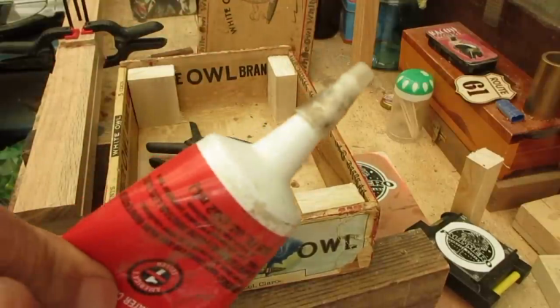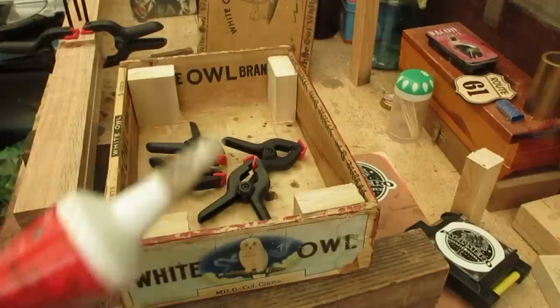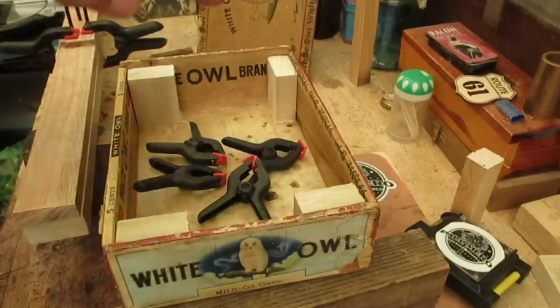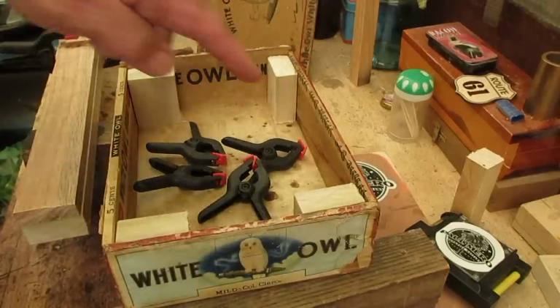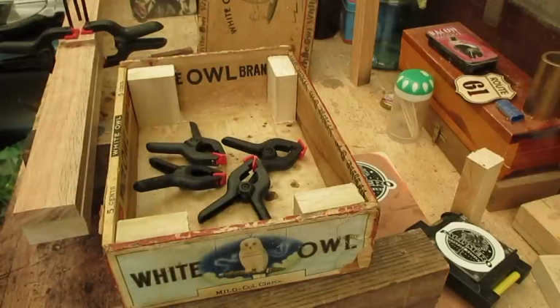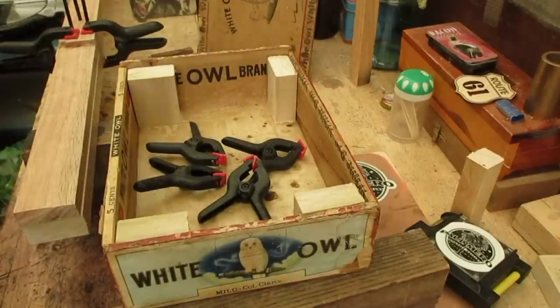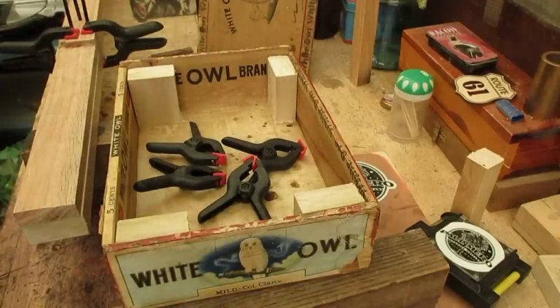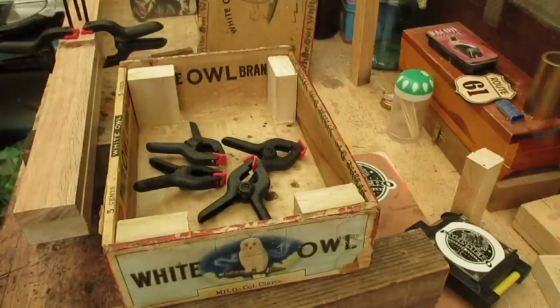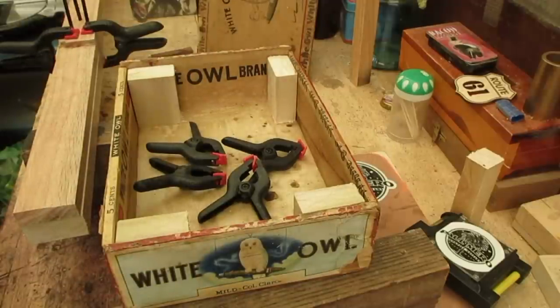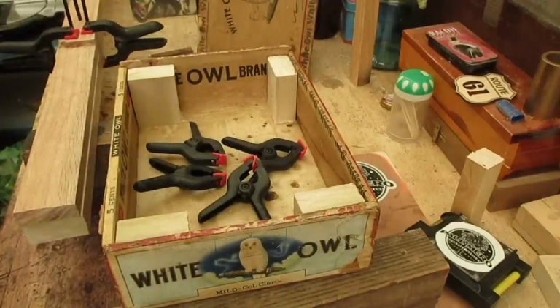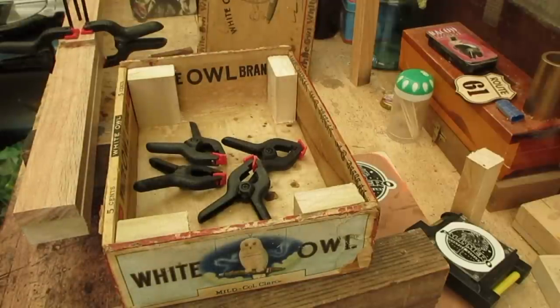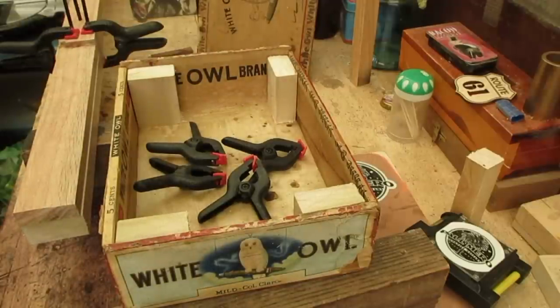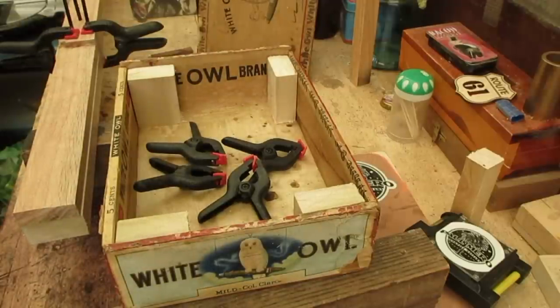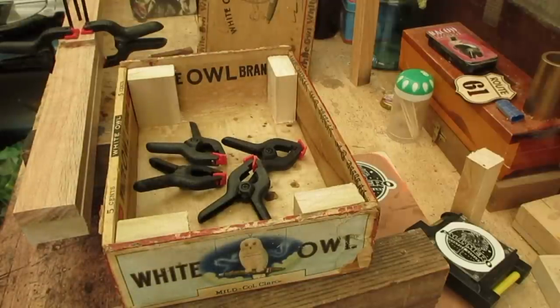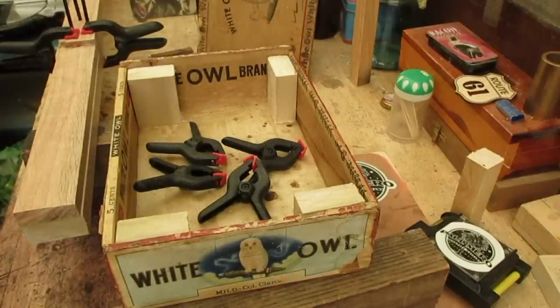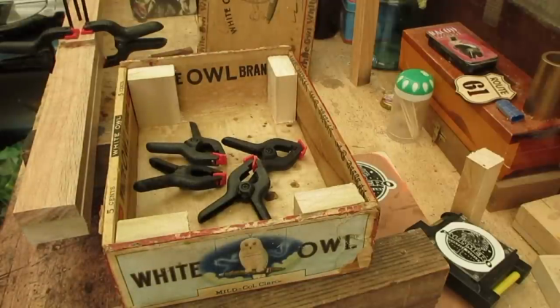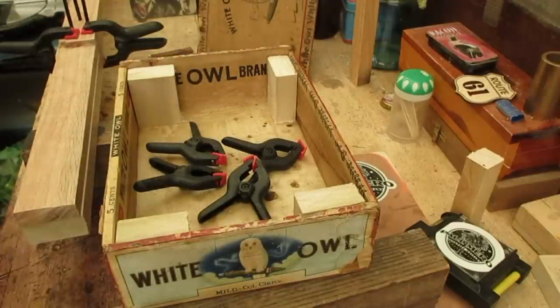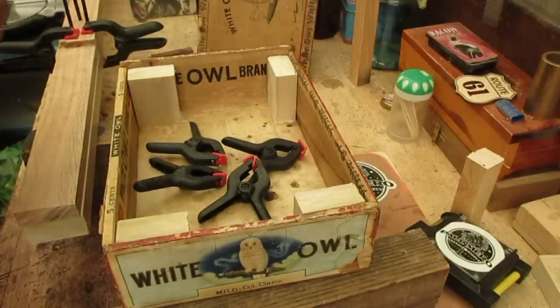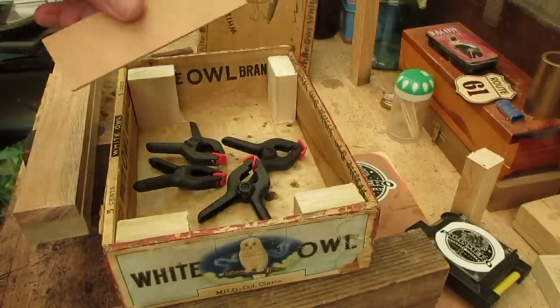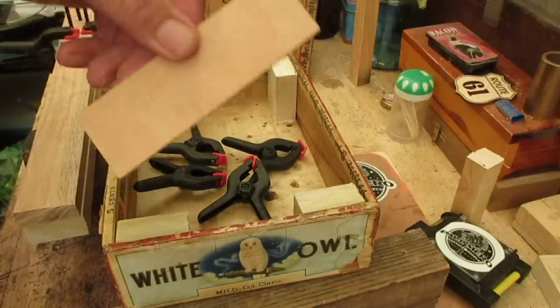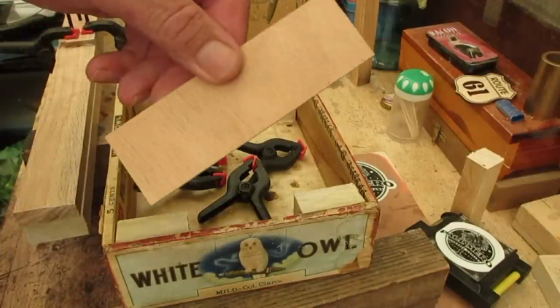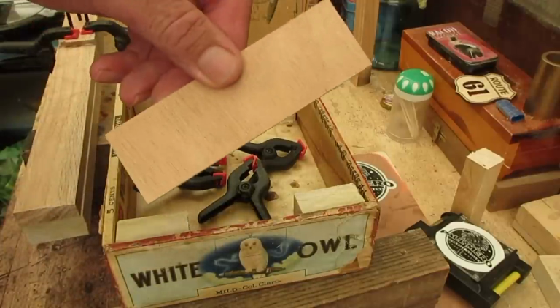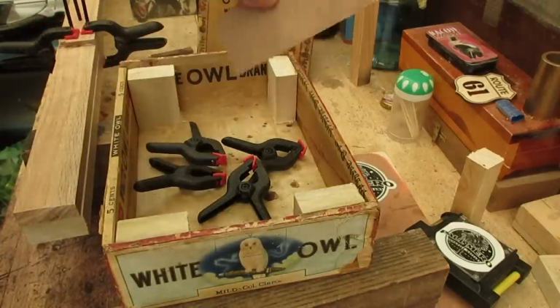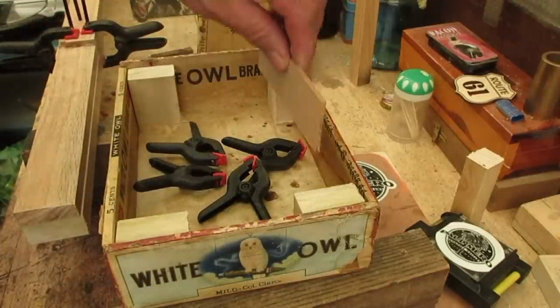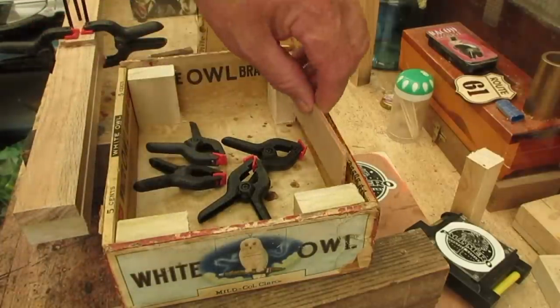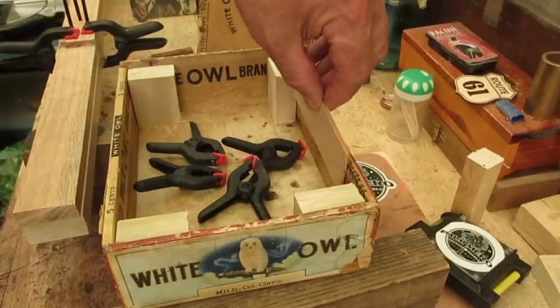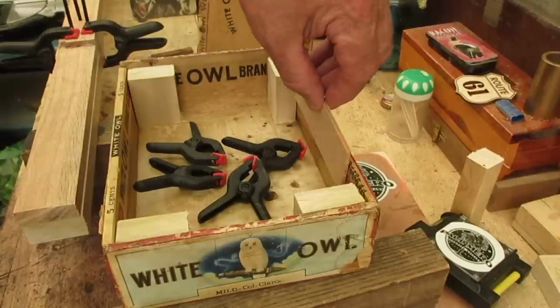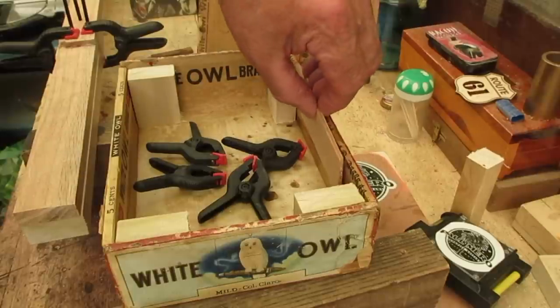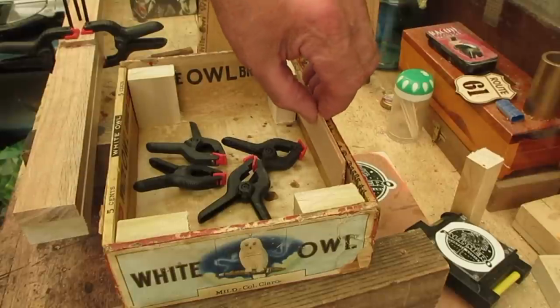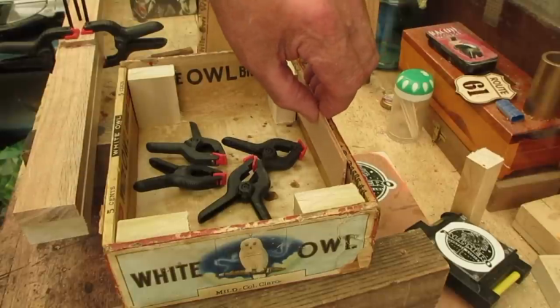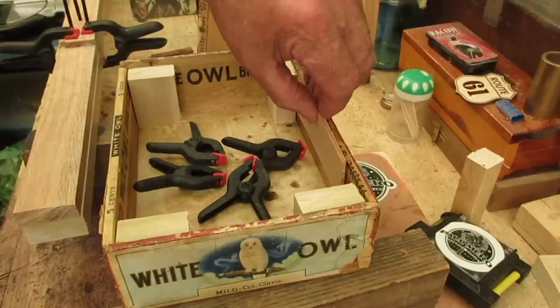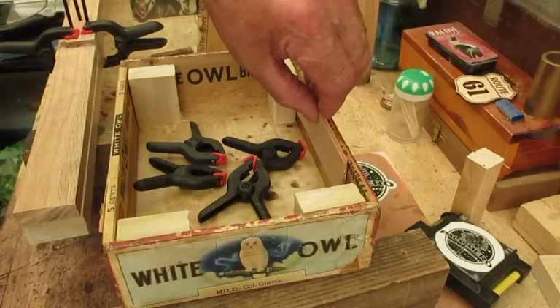I'm going to caulk these in, glue those in, and then start thinking about using some wood at the right thickness to come in between these and beef that up.